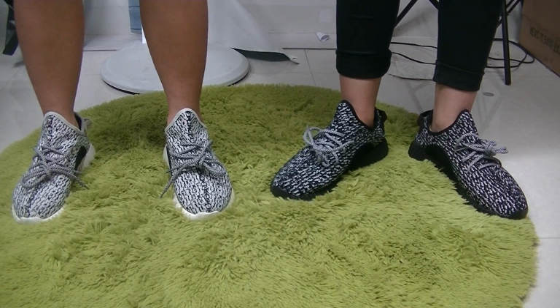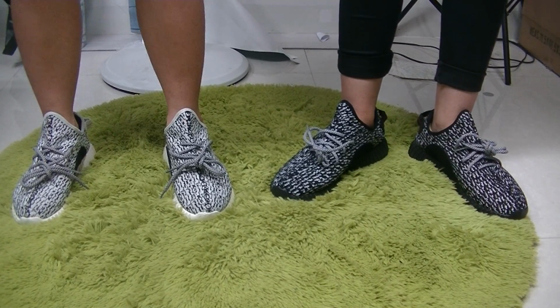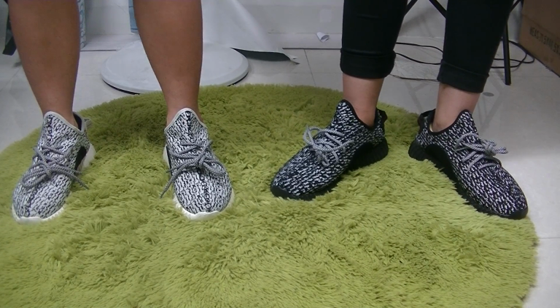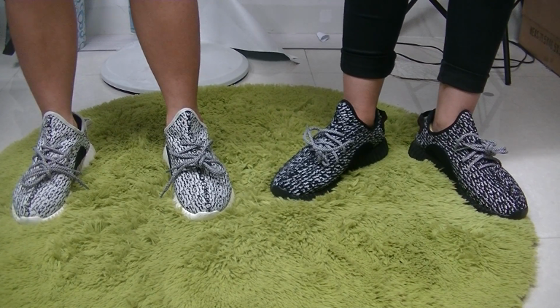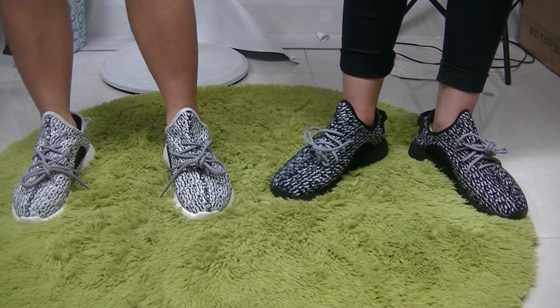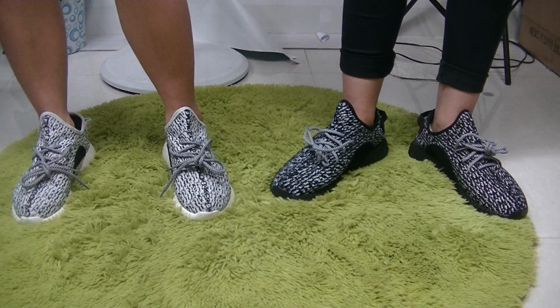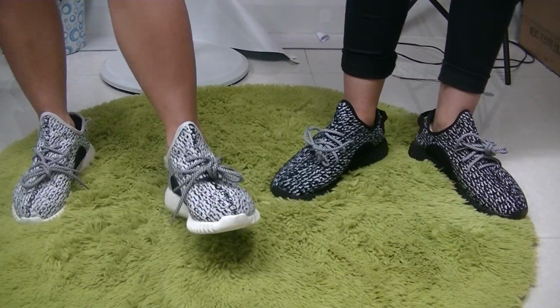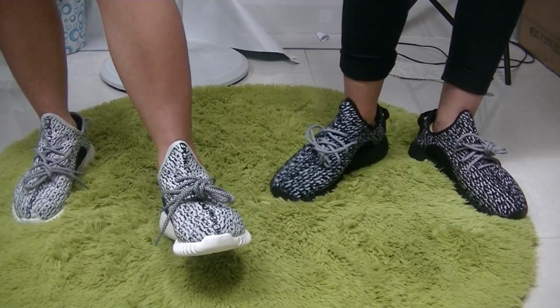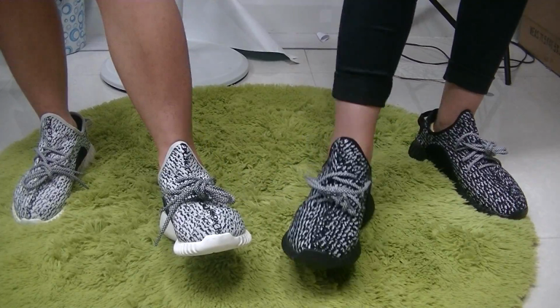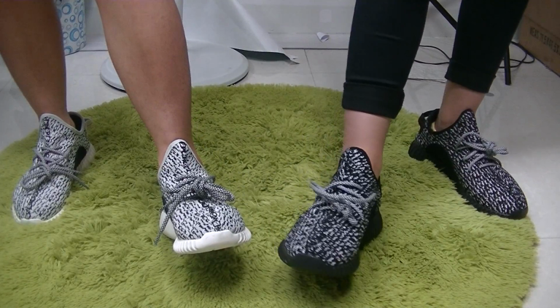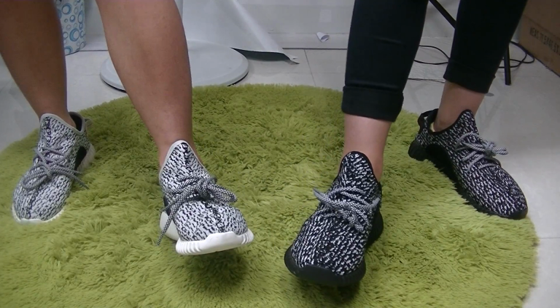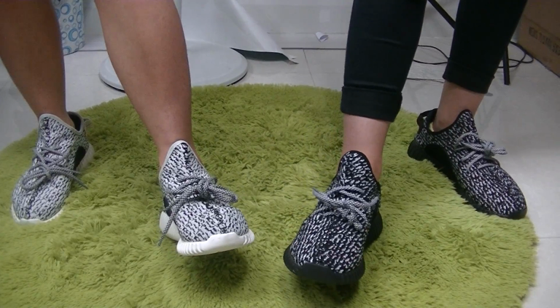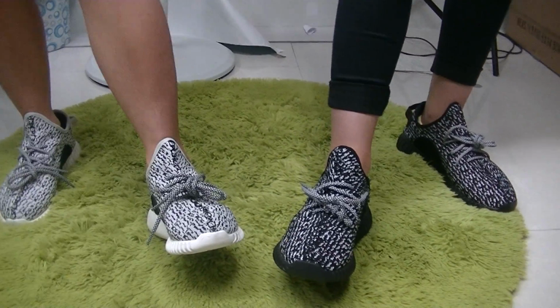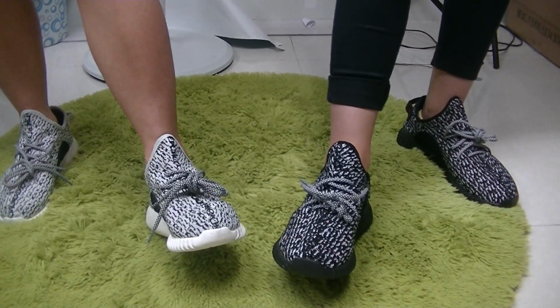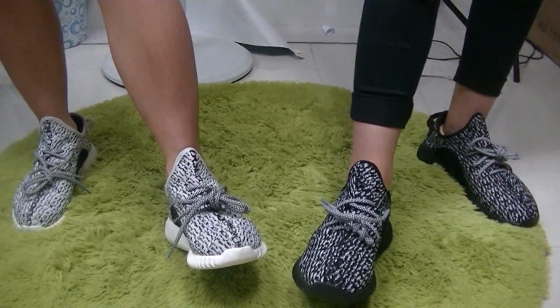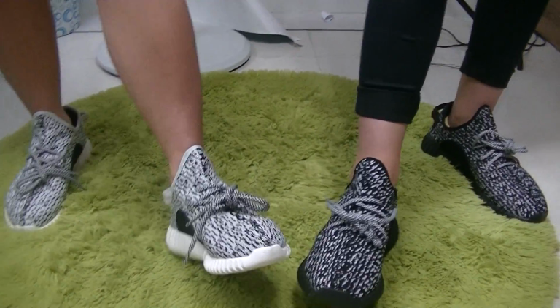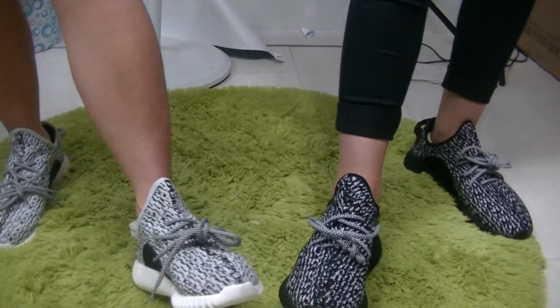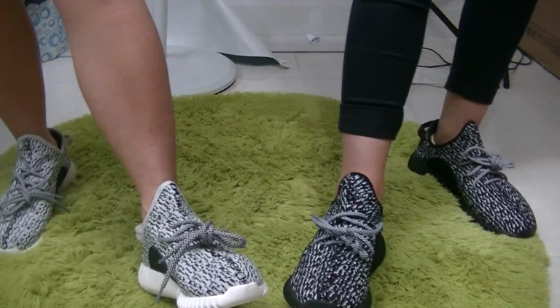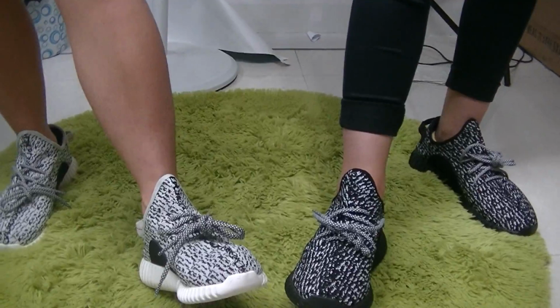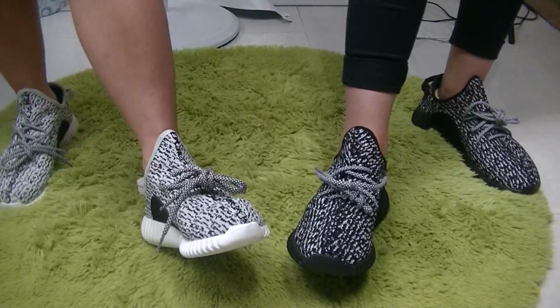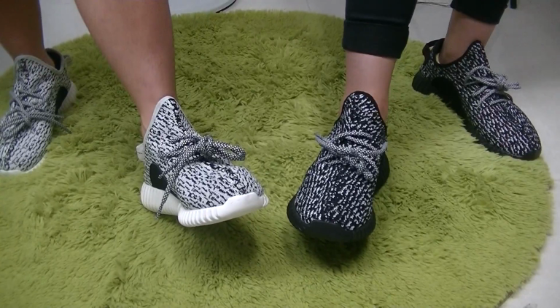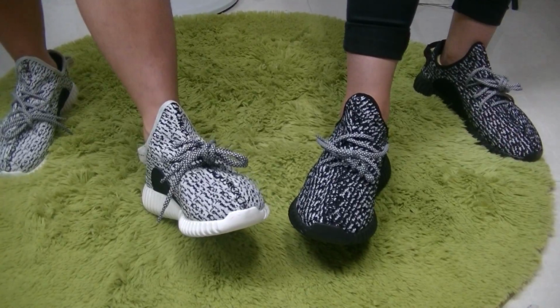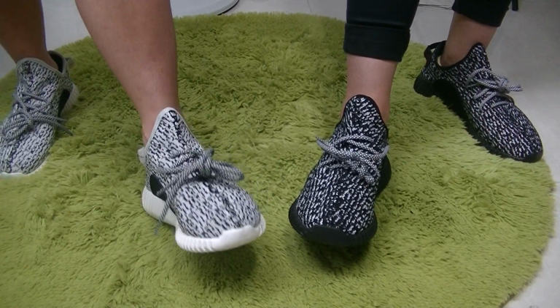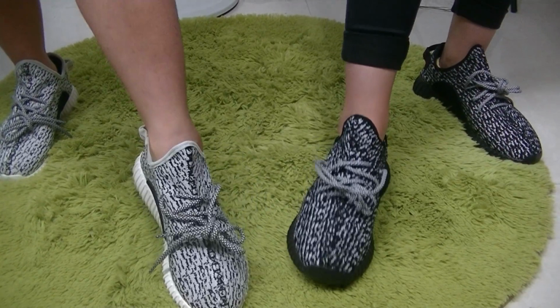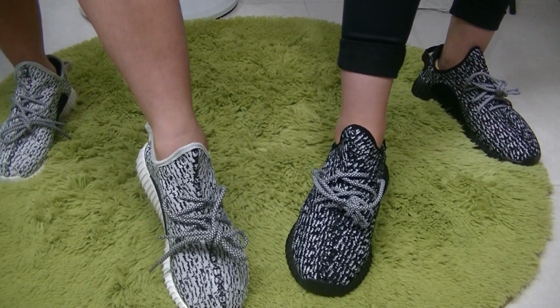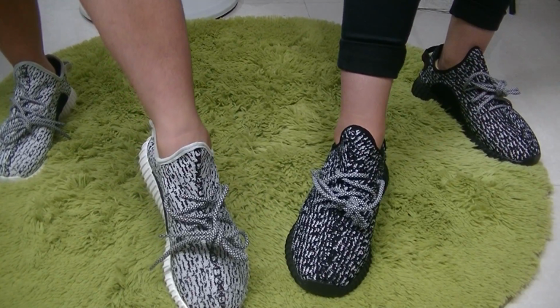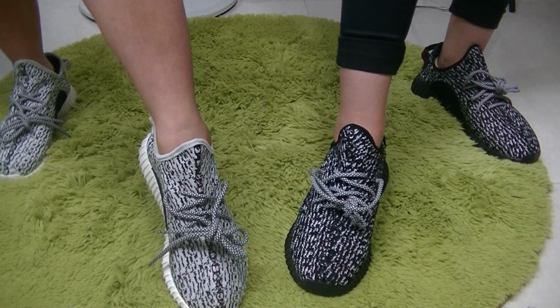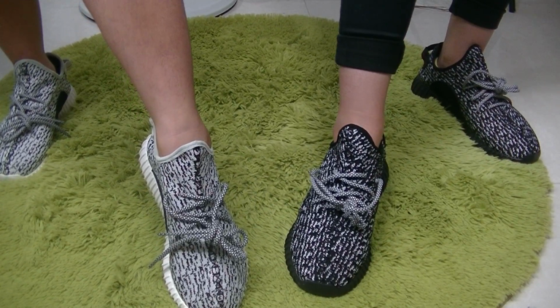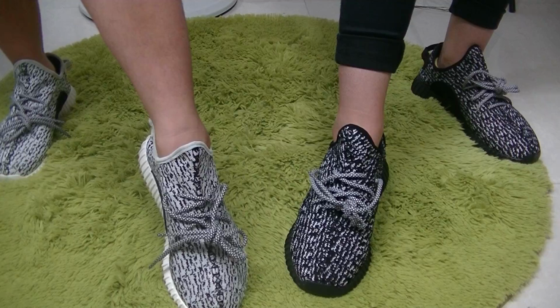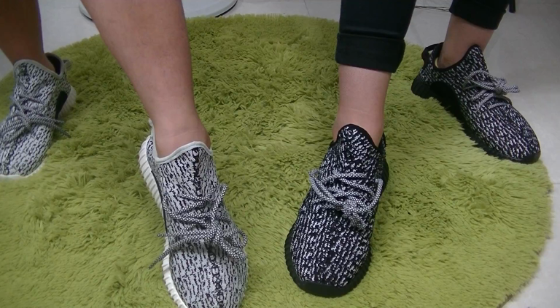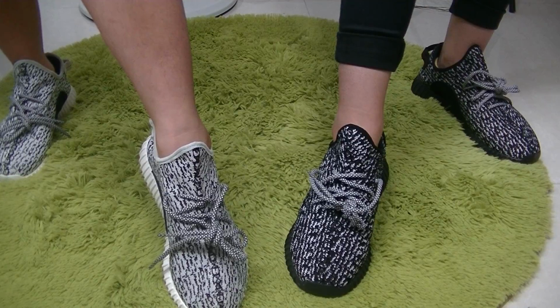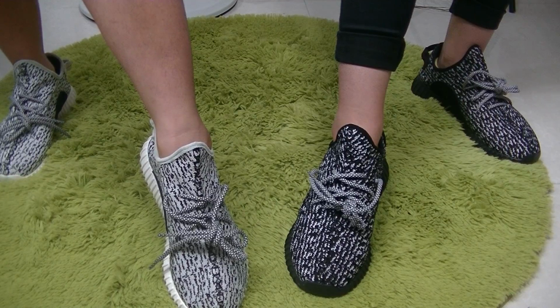Look at the front part of the shoes. You can see the toe box and the stitching — really good work. It looks very cool.